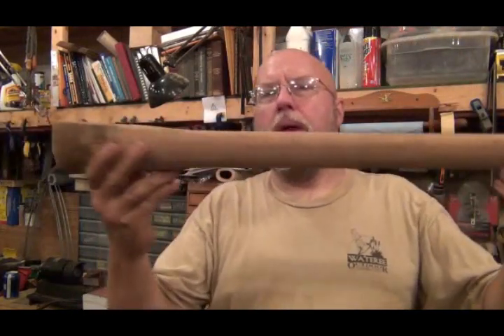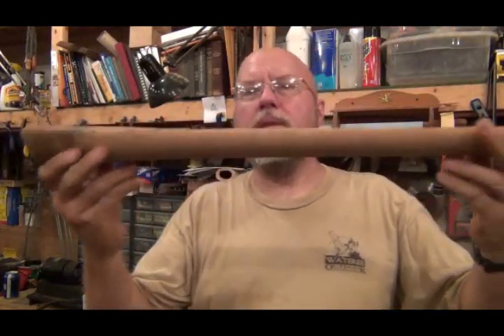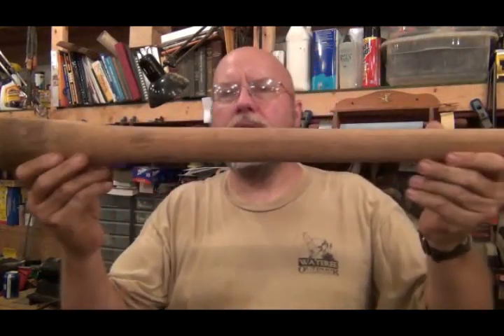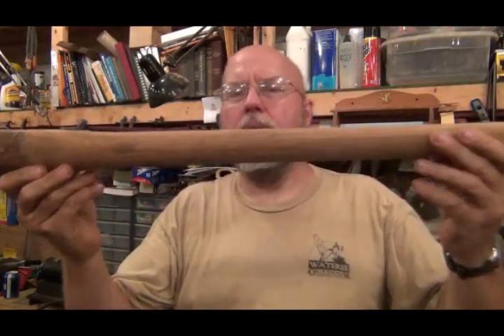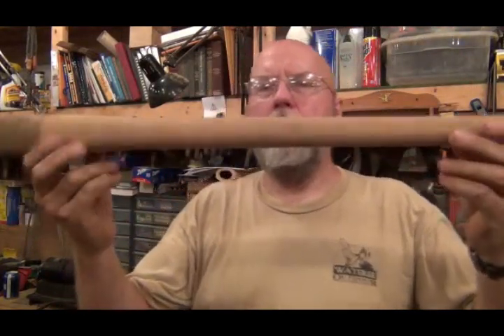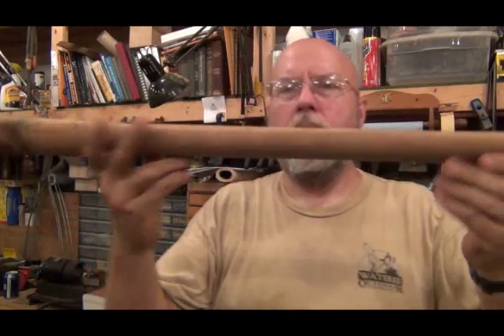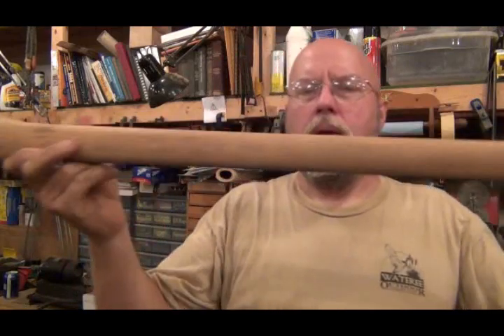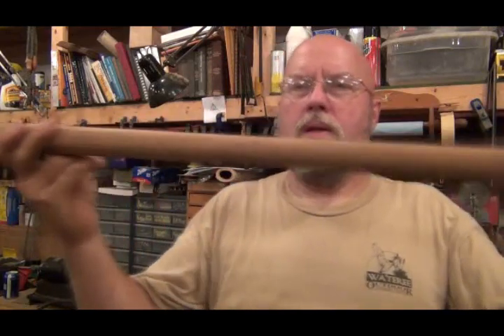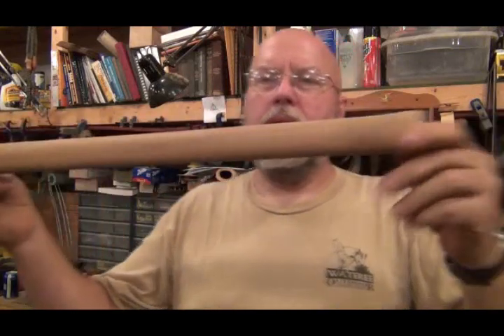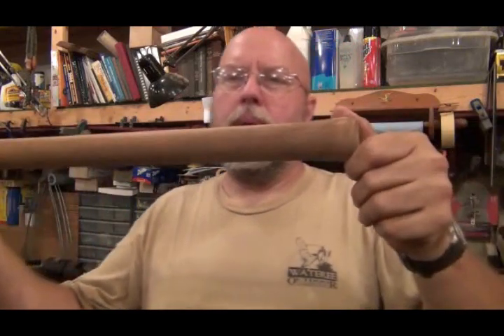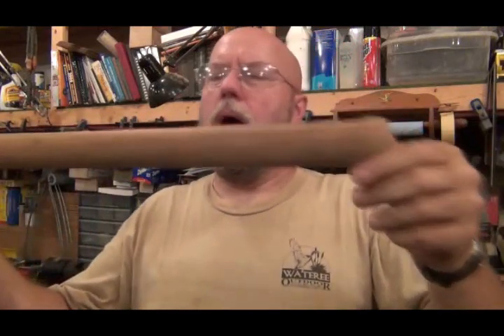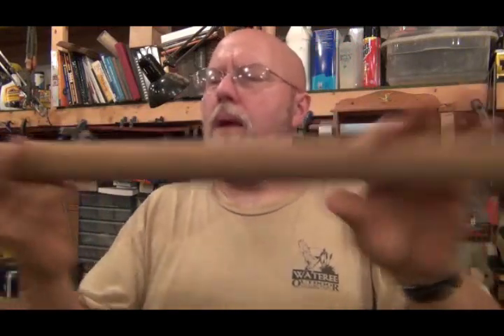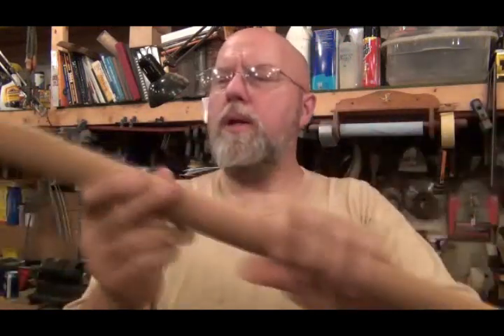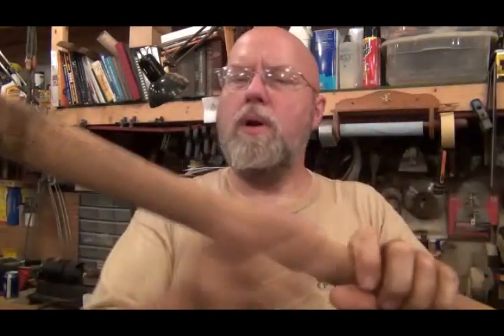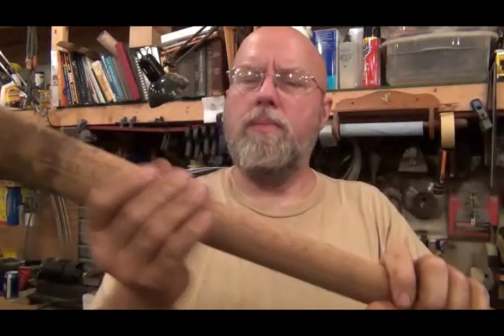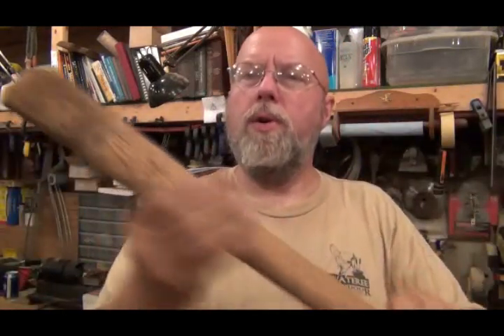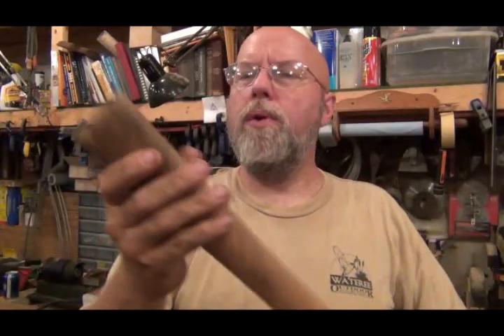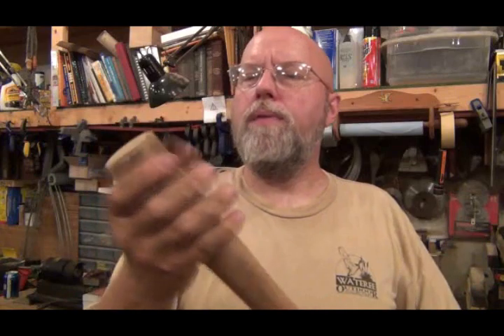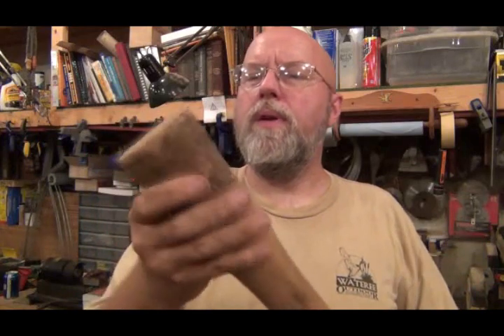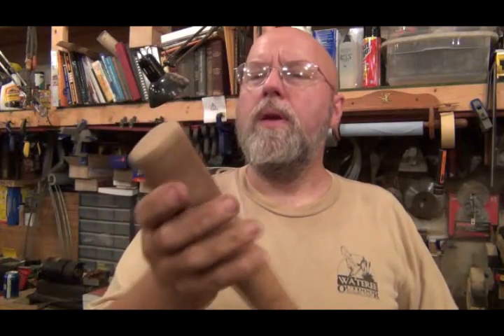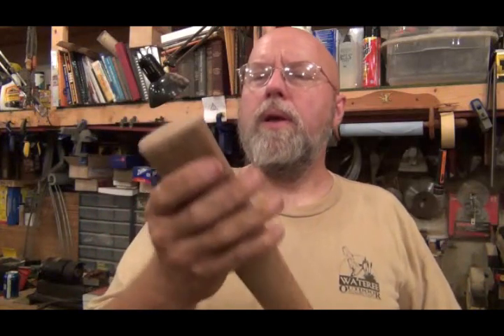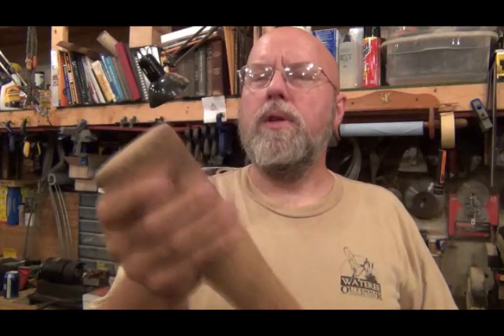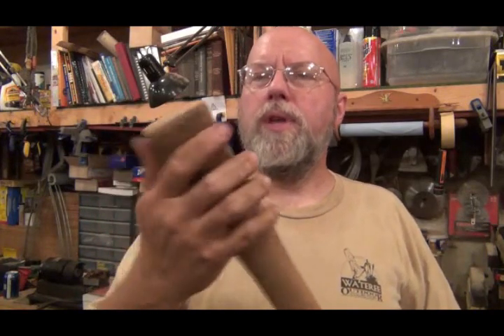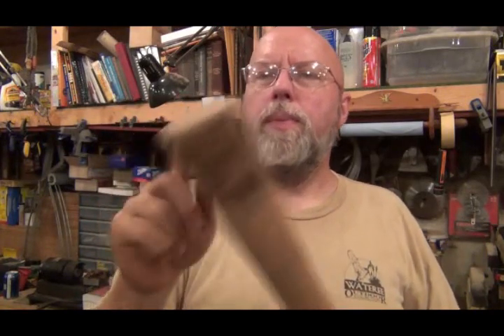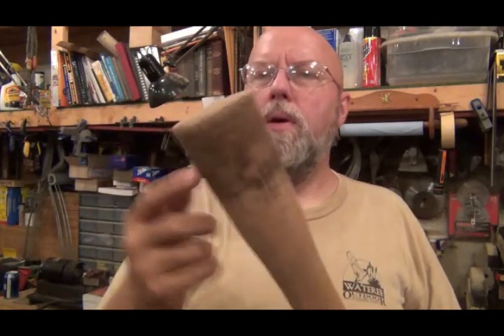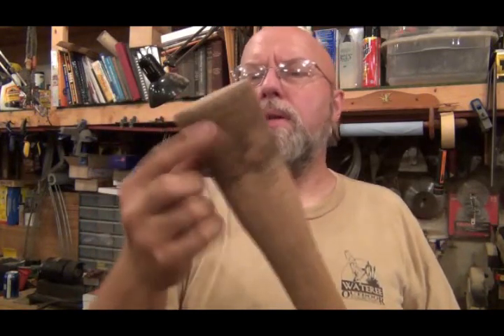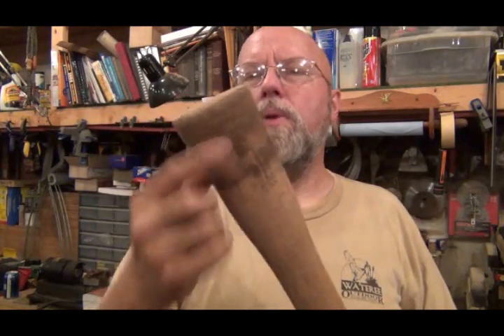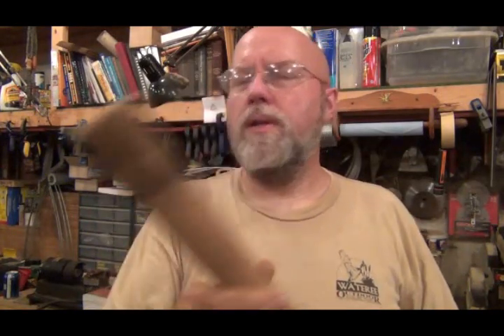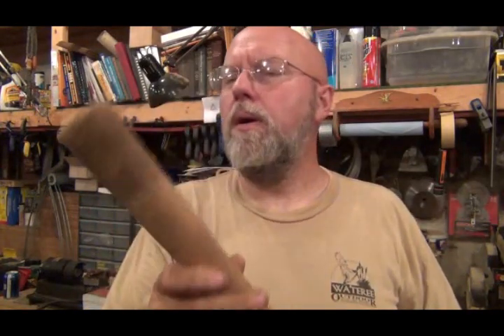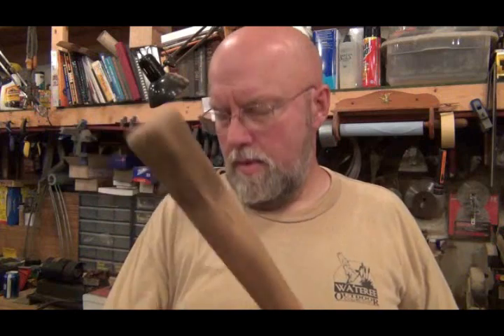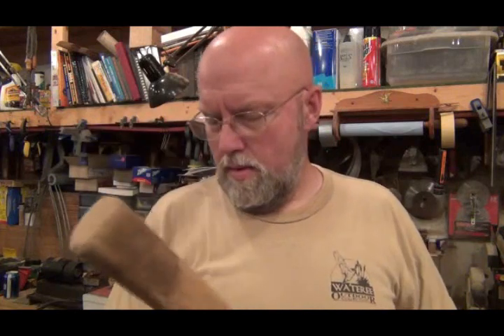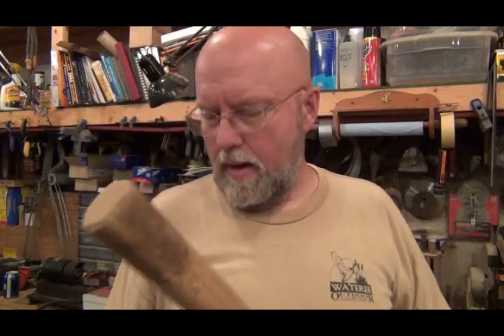Okay, here it is after I sanded it. You can see I didn't spend a whole lot of time on it — I just wanted to make sure all the dirt was off. It probably could use a little more sanding up in here because it has a little bit of rust in there from the mattock.